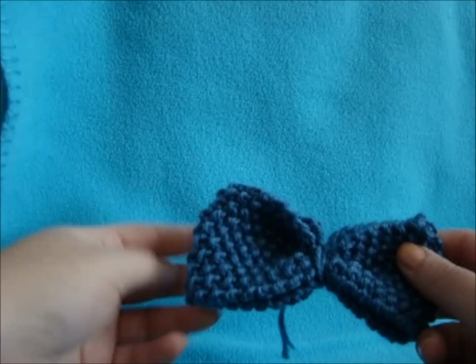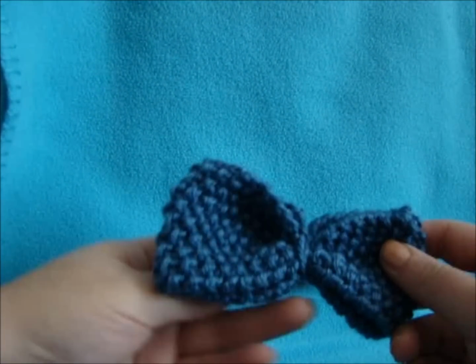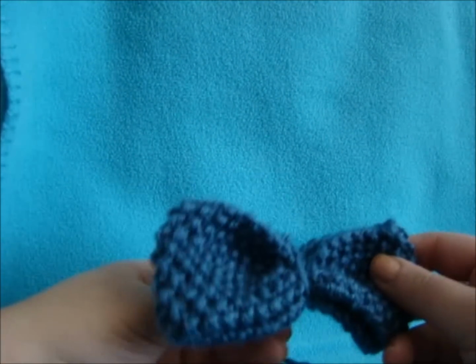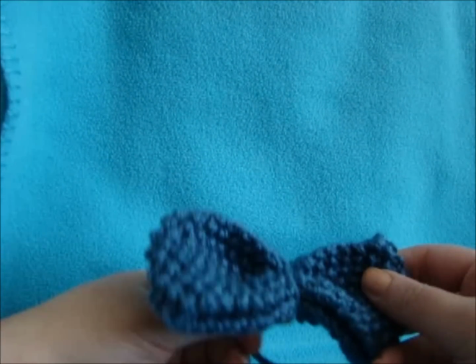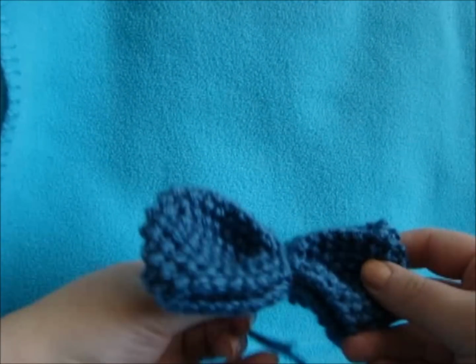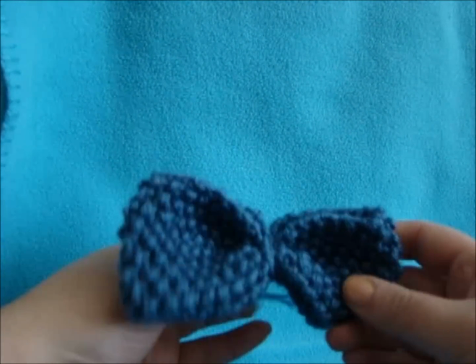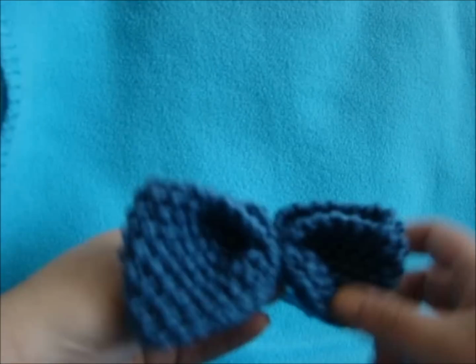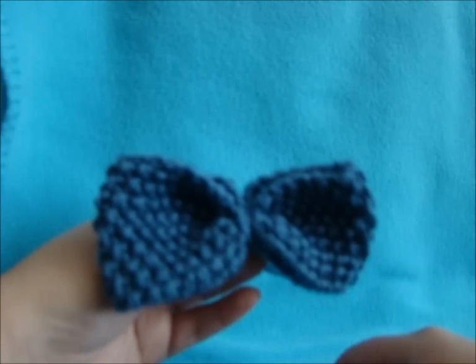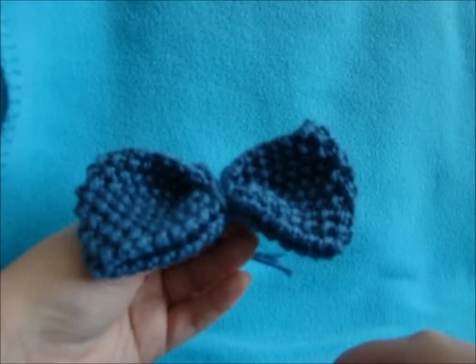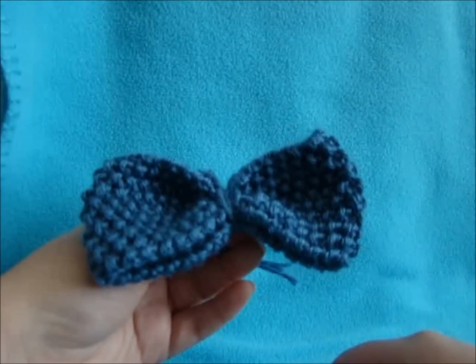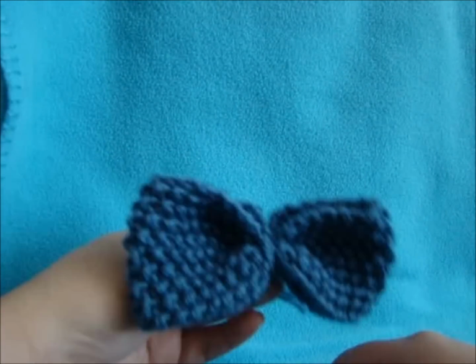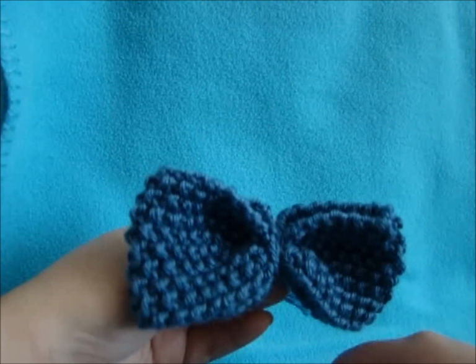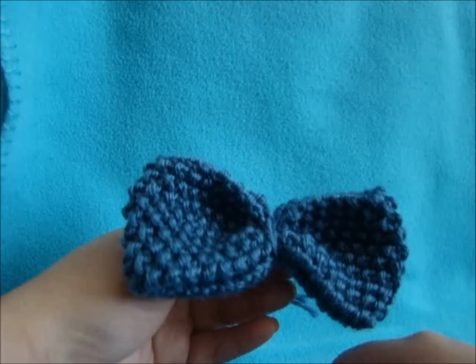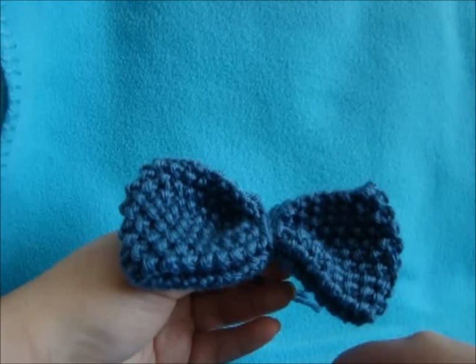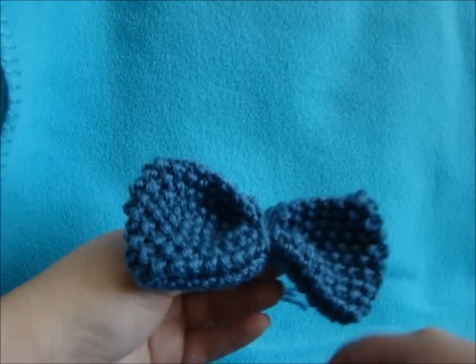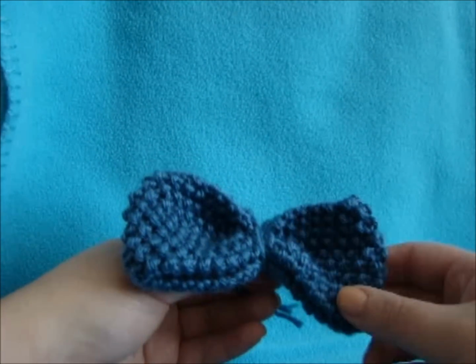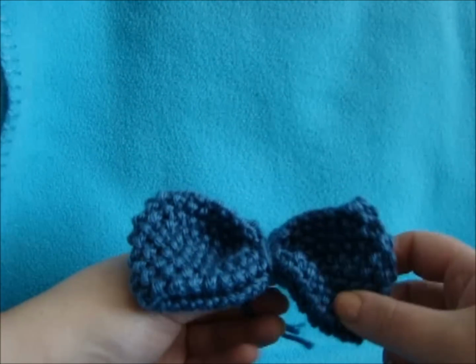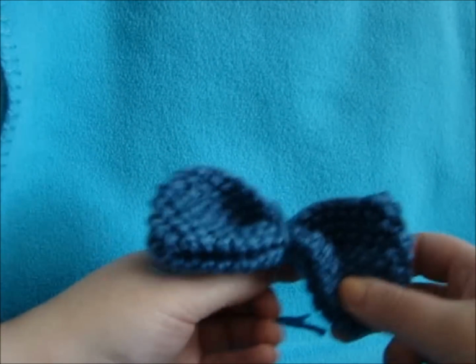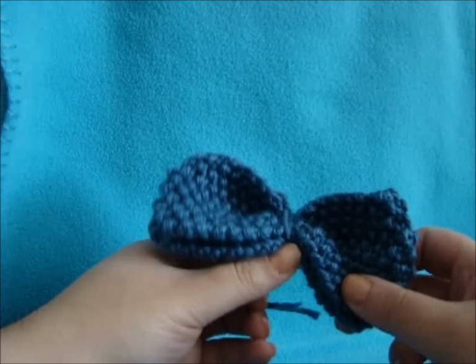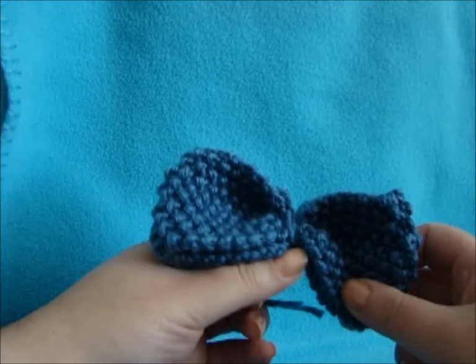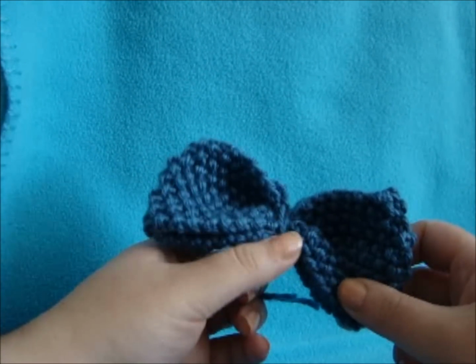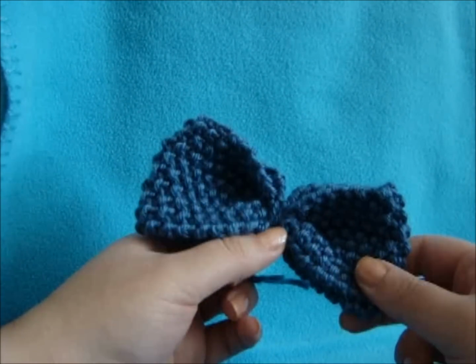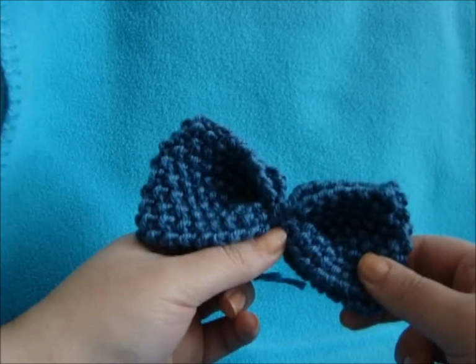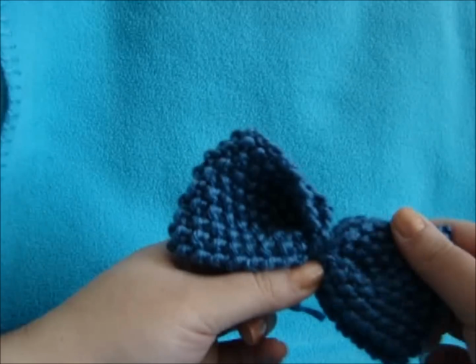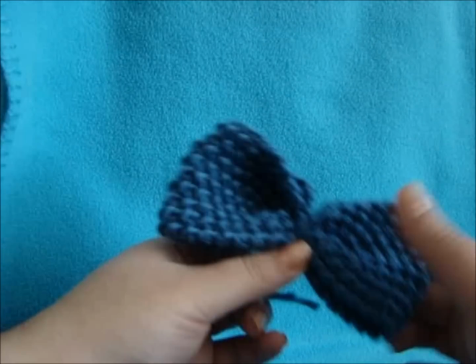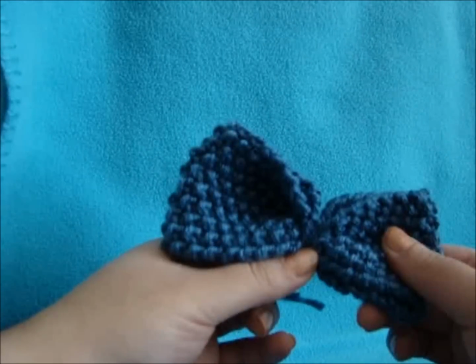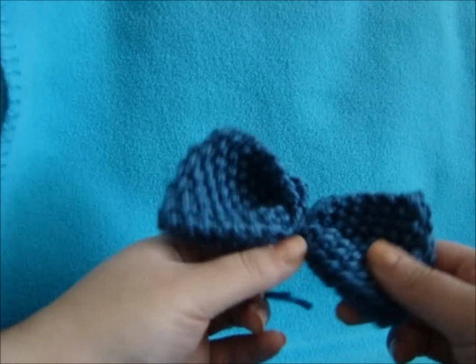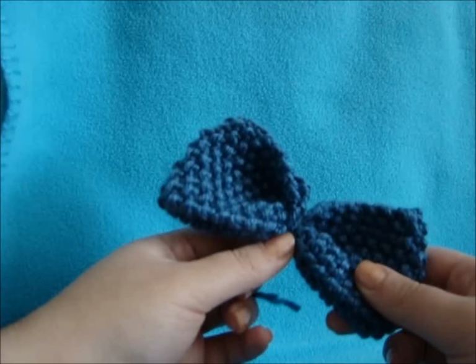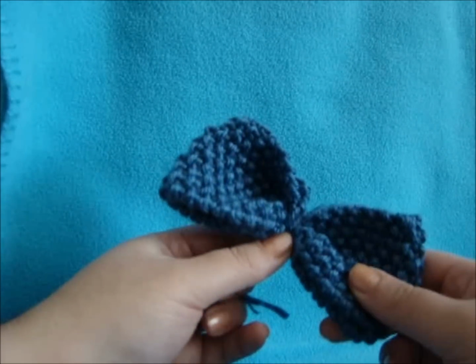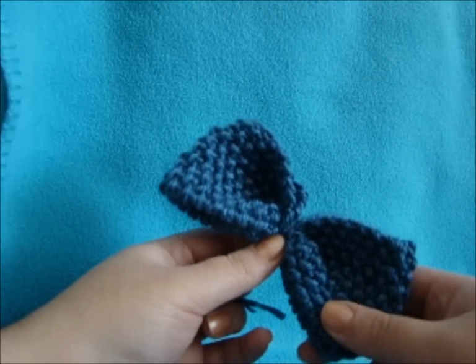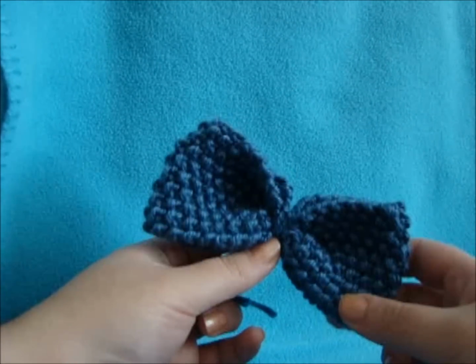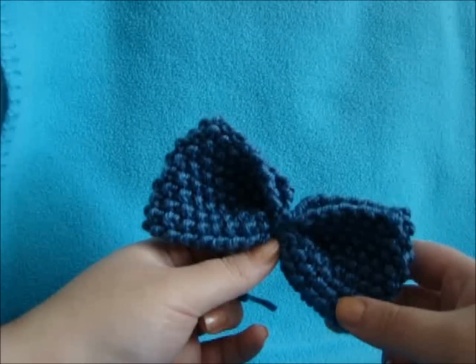I think these would look really nice. I hope you enjoy these and try them out. I would love to see pictures if you make some yourself. Thank you for watching.